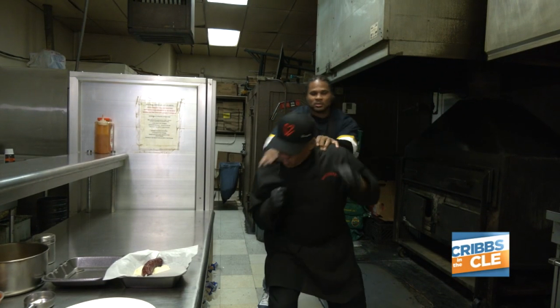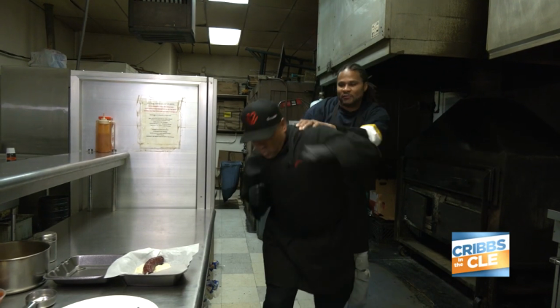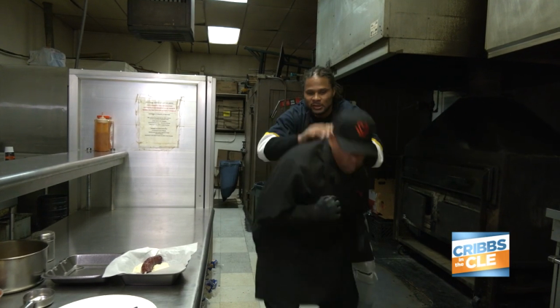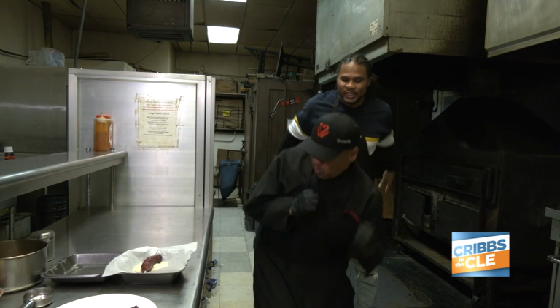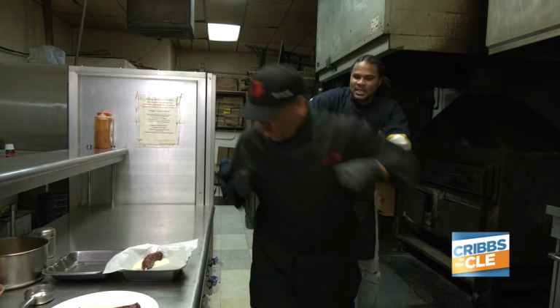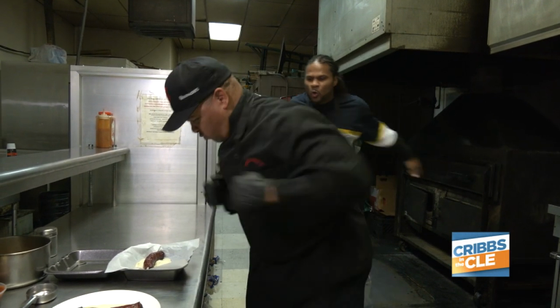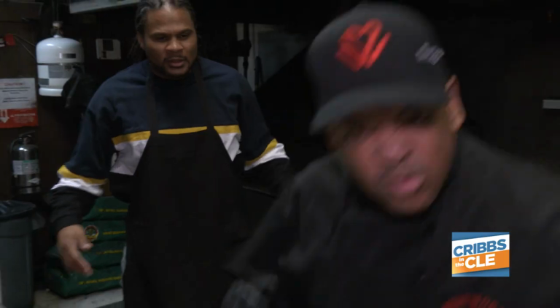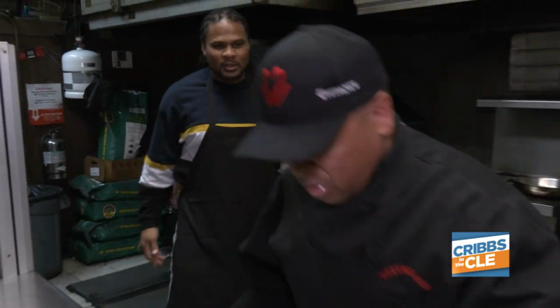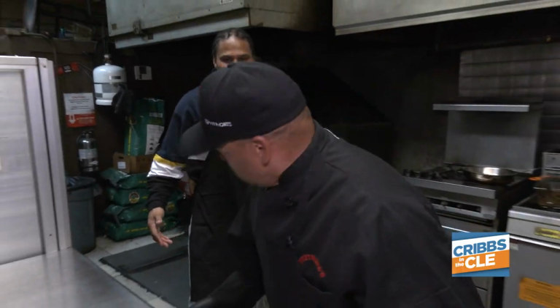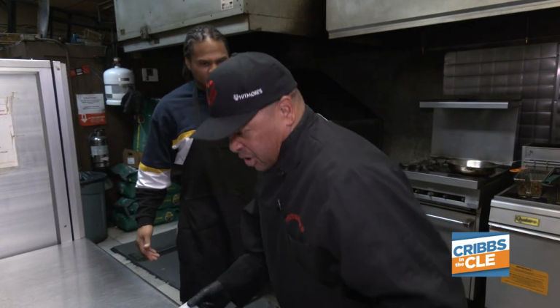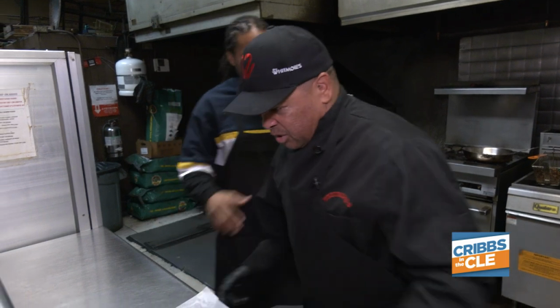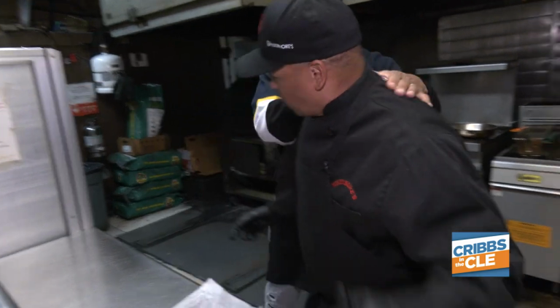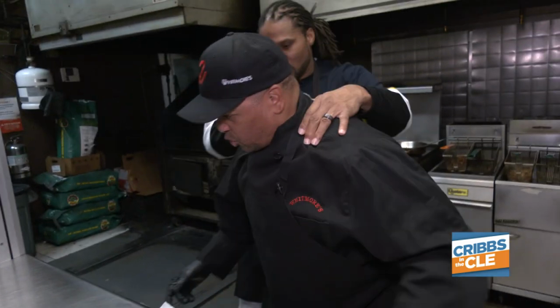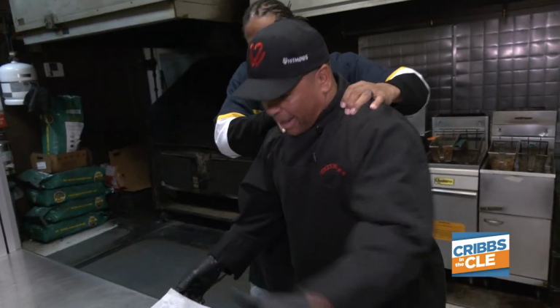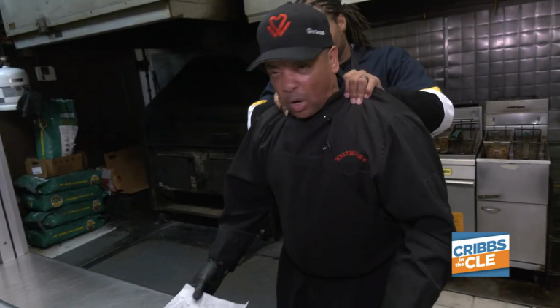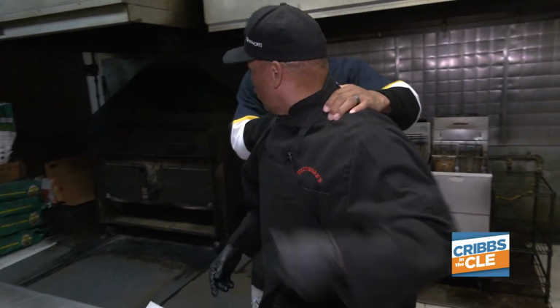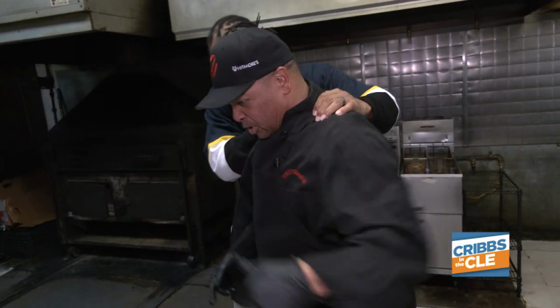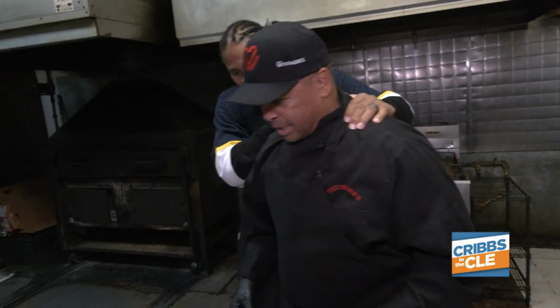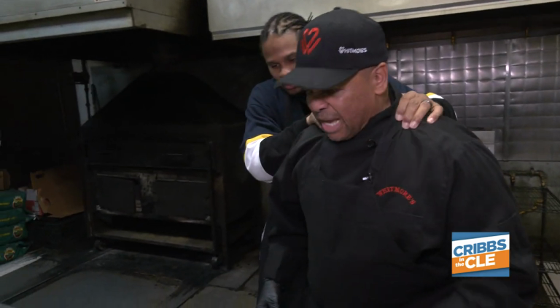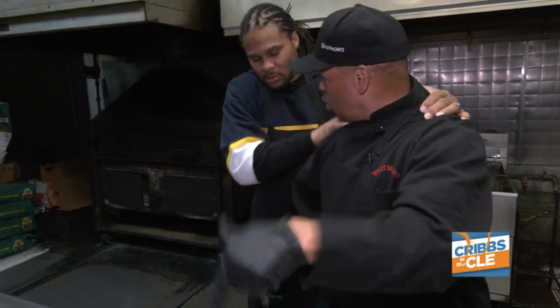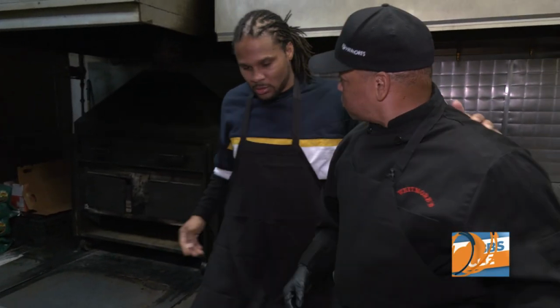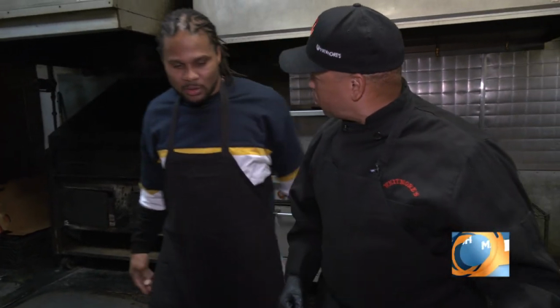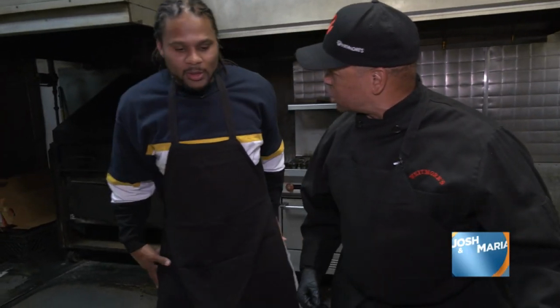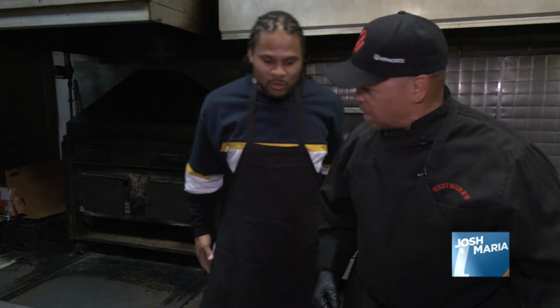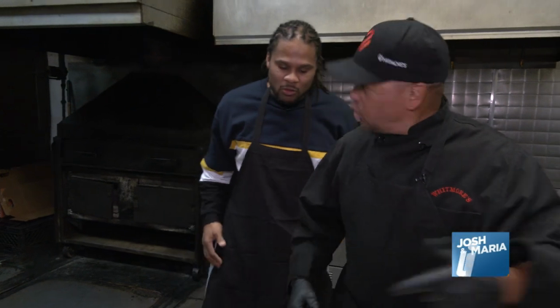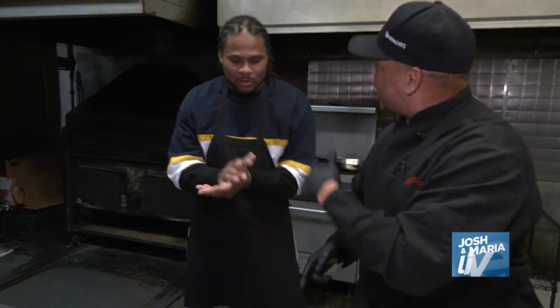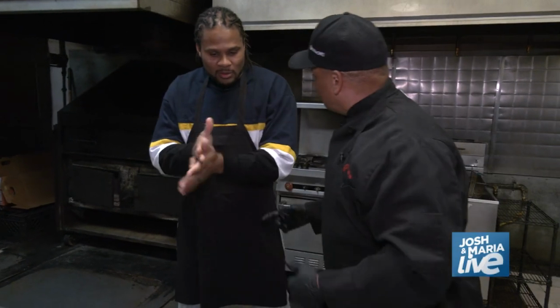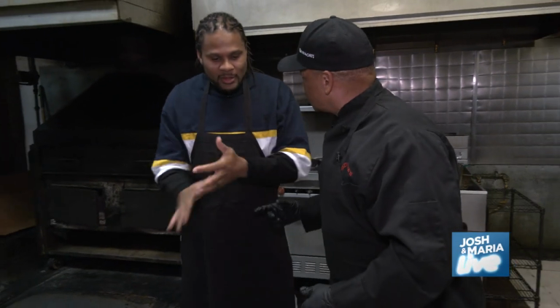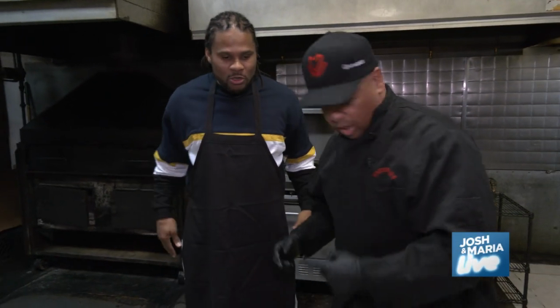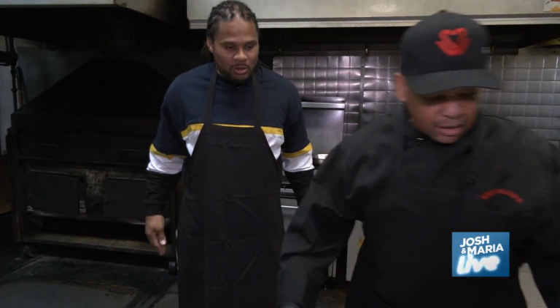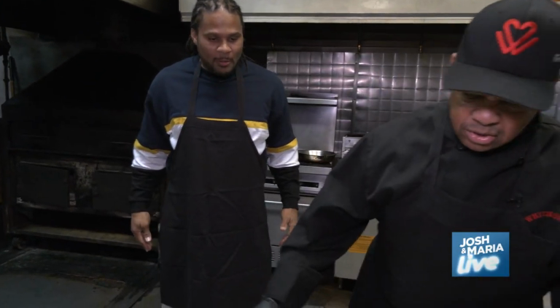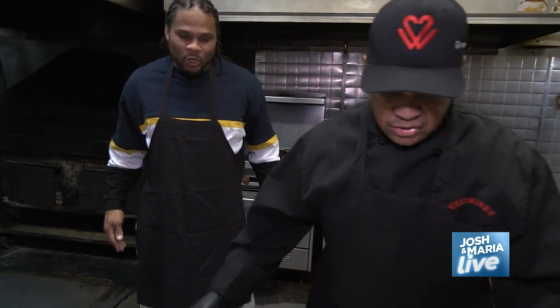All right, baby, let's do this, baby, let's do it. Josh, they said we're going to do something about this Polish boy from the street. Let's show them how this Polish boy go, Josh. And you're going to take it to him, Josh. Yes, sir. All right, now let's see.